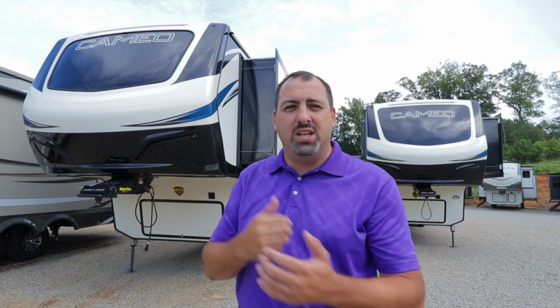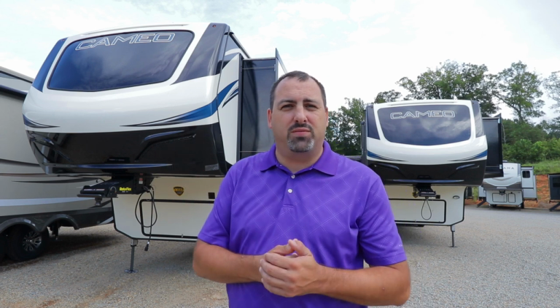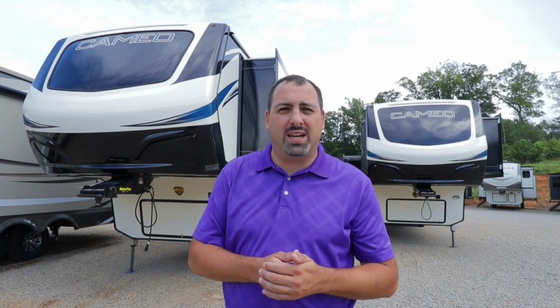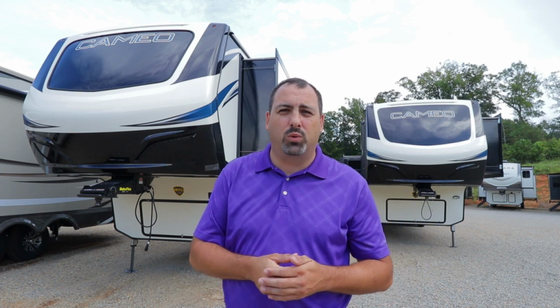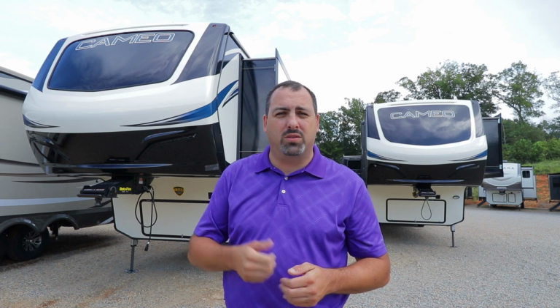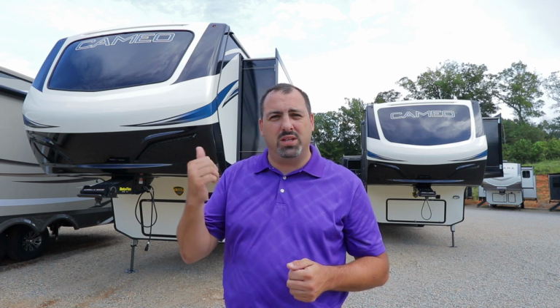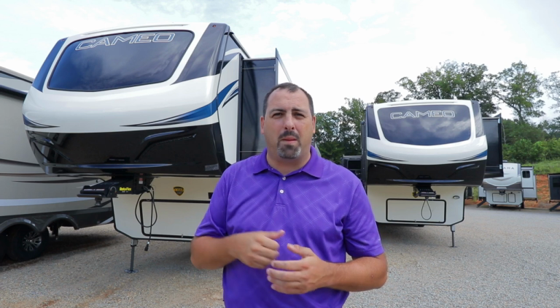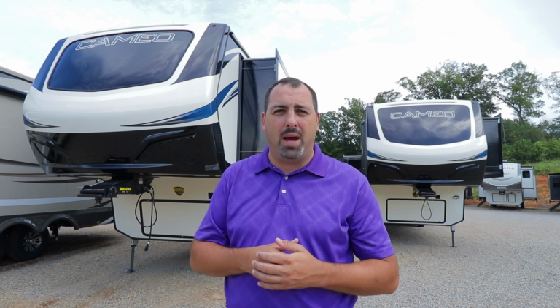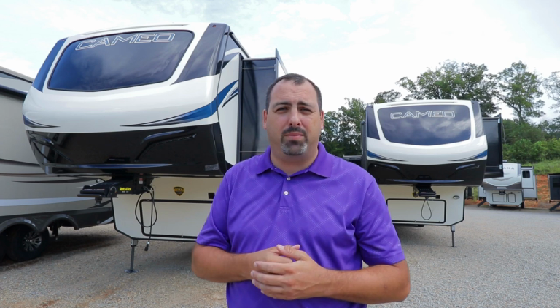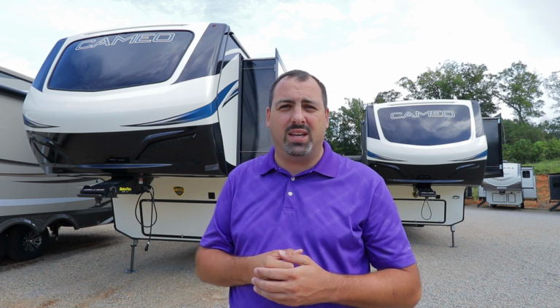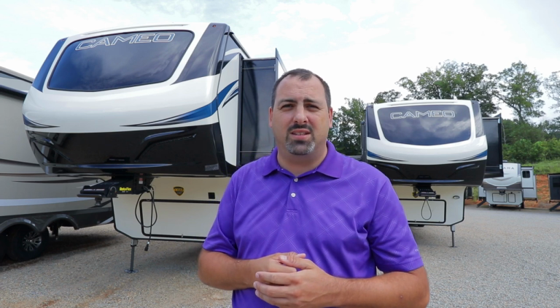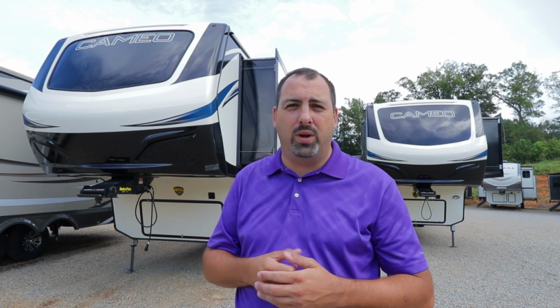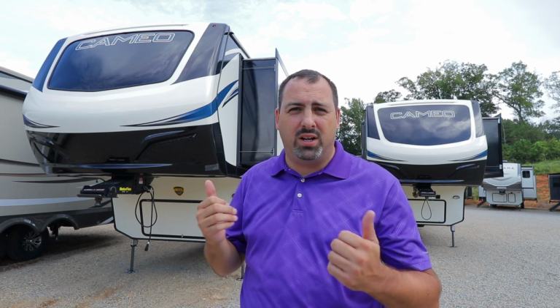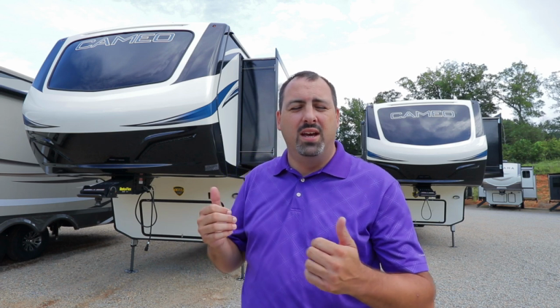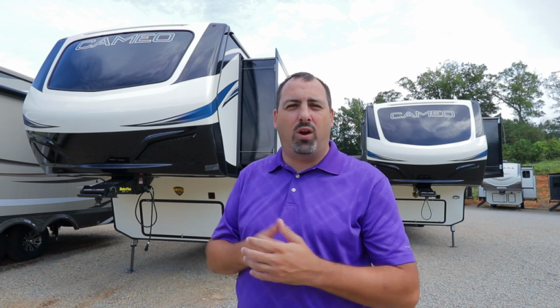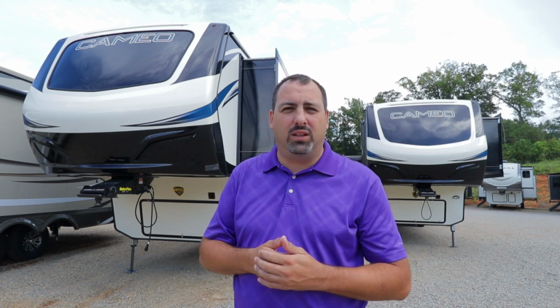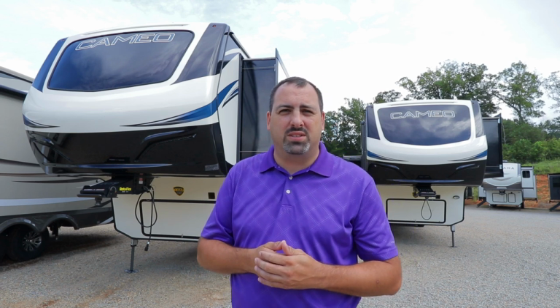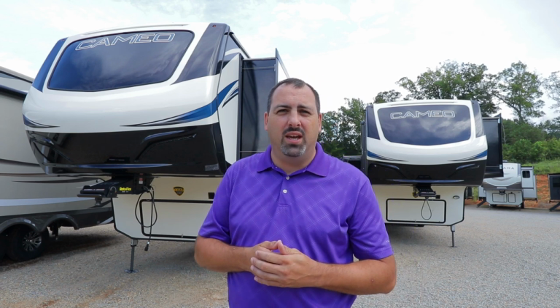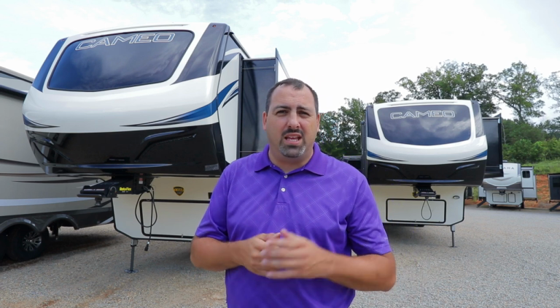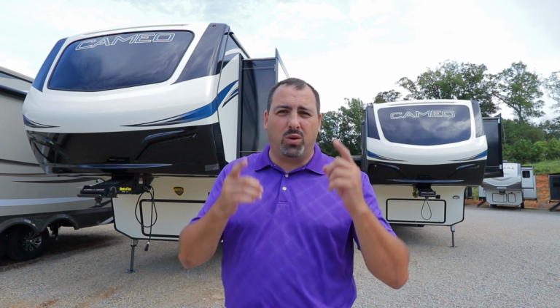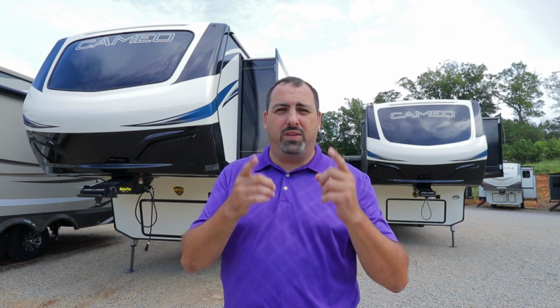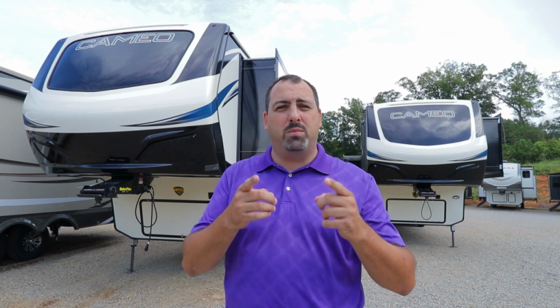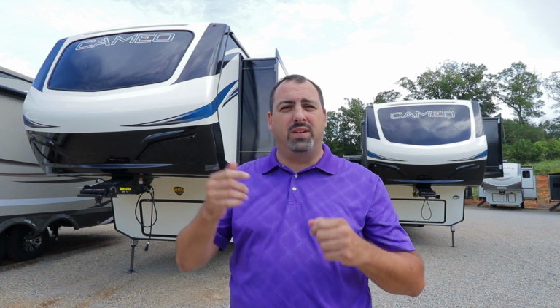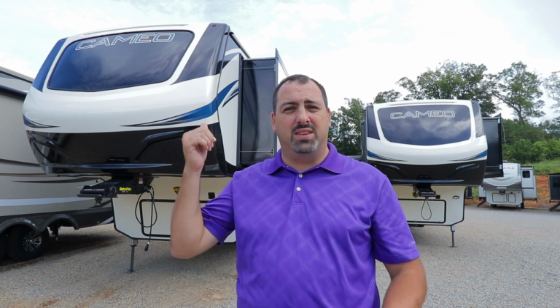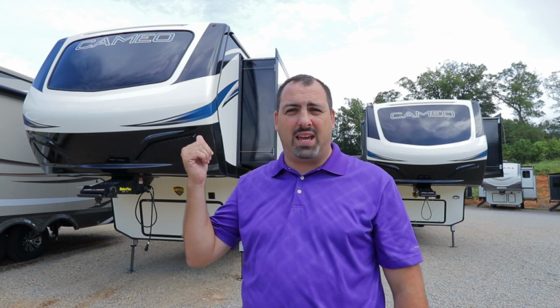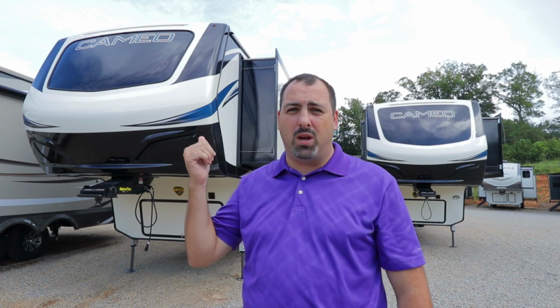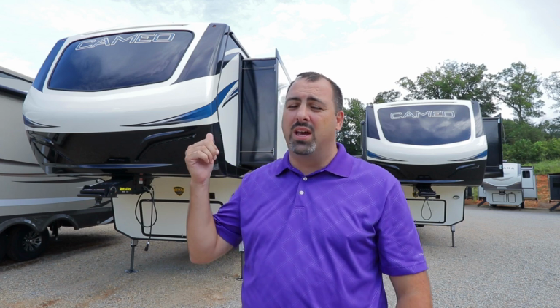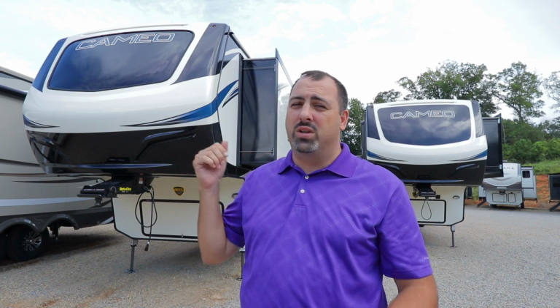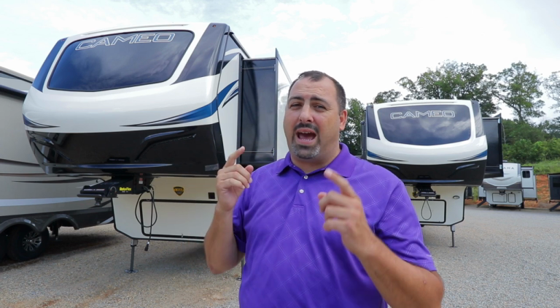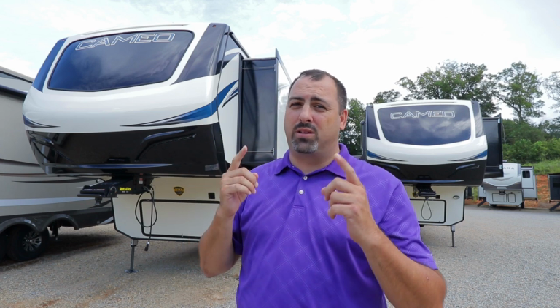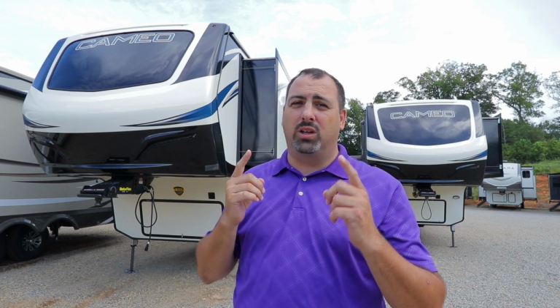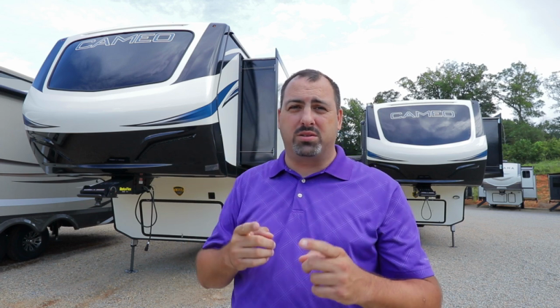In just a few seconds we're going to tune in to Matt Popovic. He's the dealer rep for us at RV Outlet USA and he's going to go over the features and benefits of these Cameos, which is absolutely awesome.